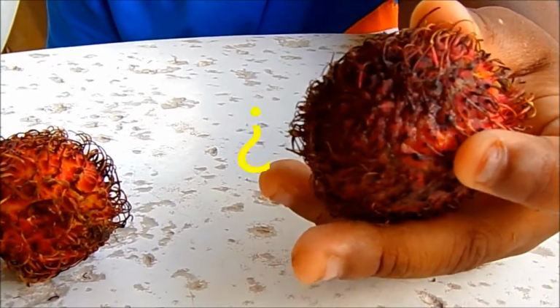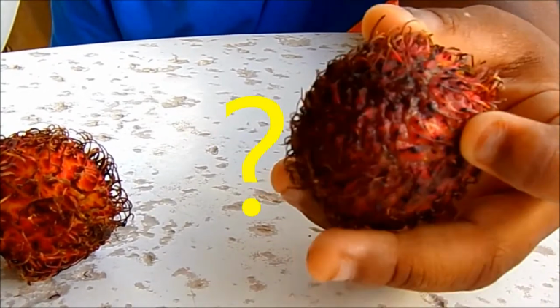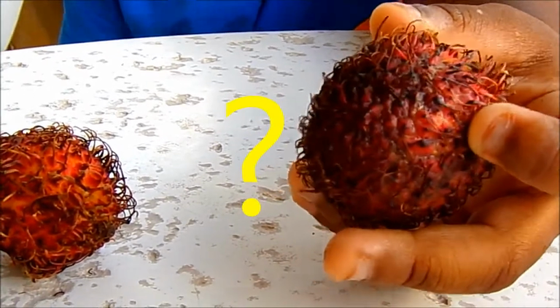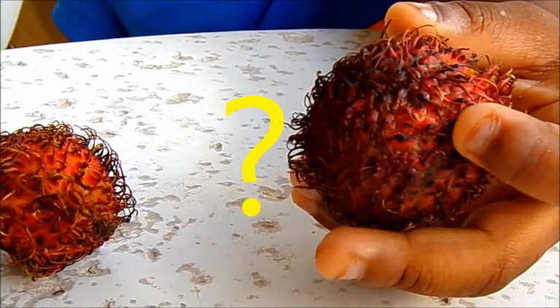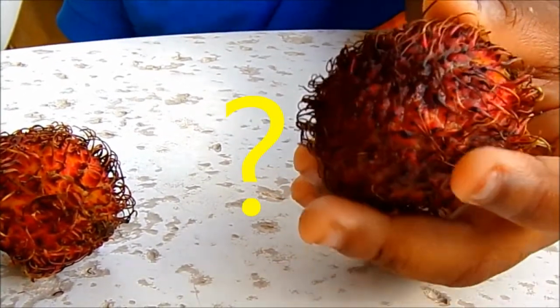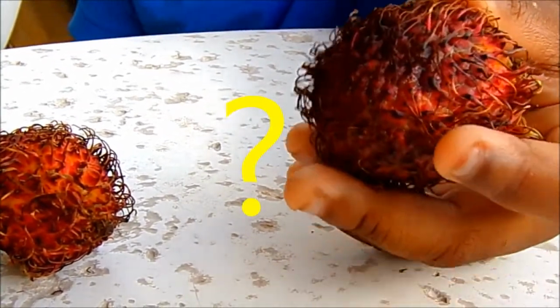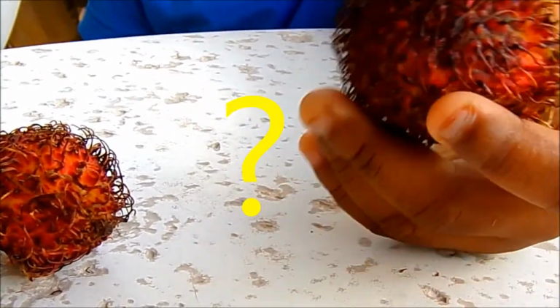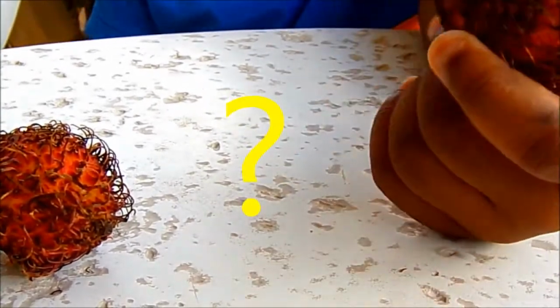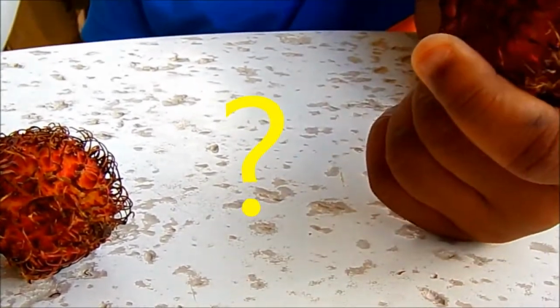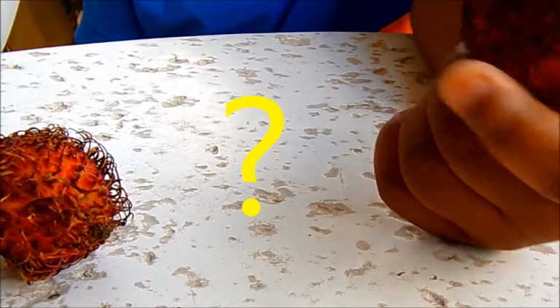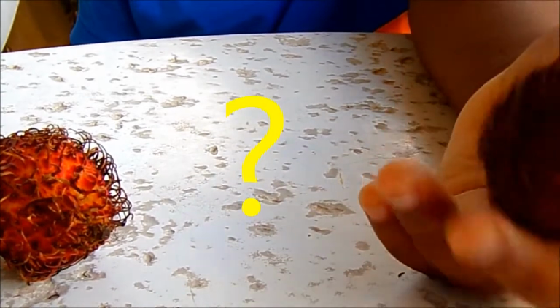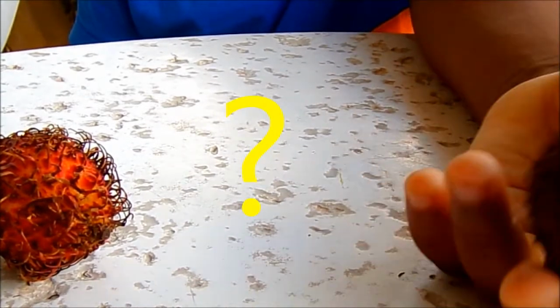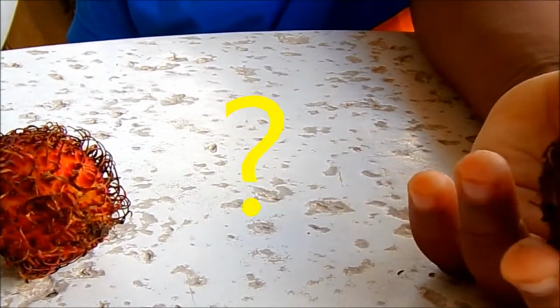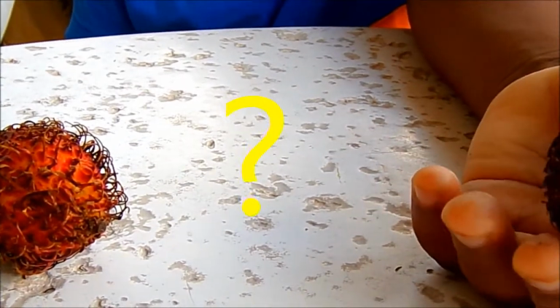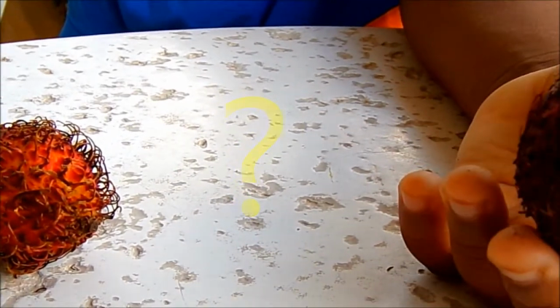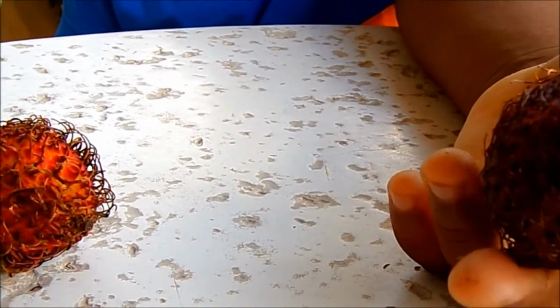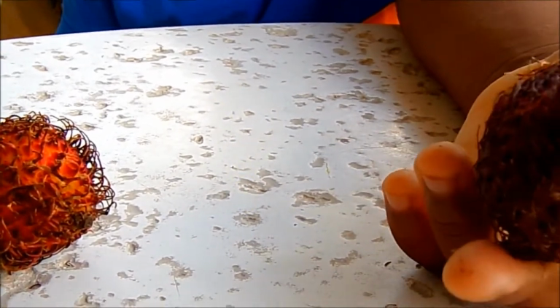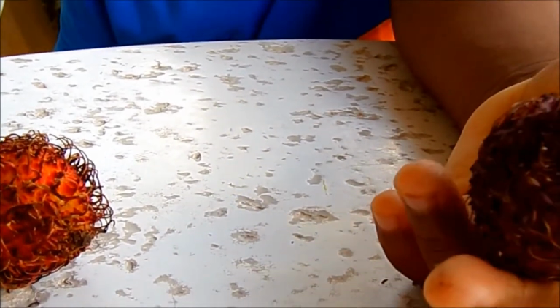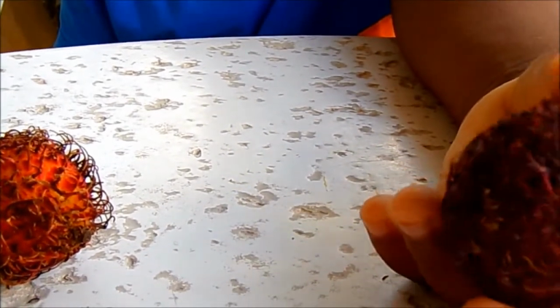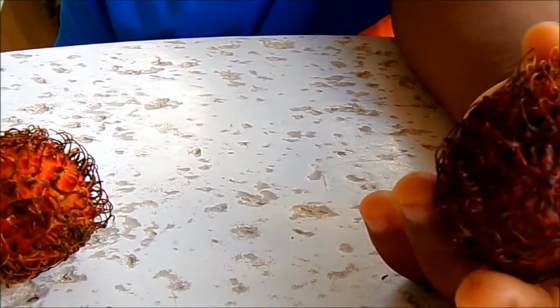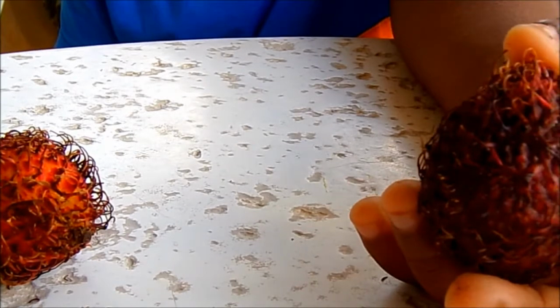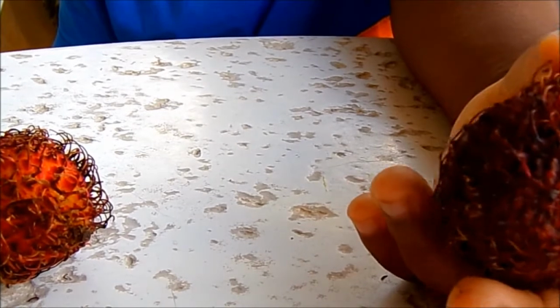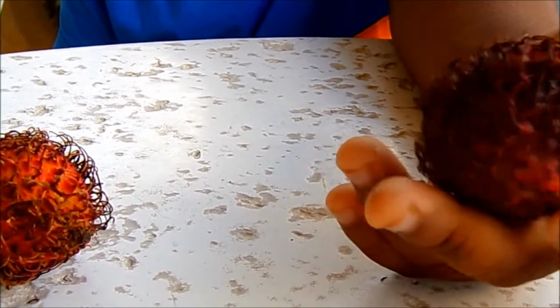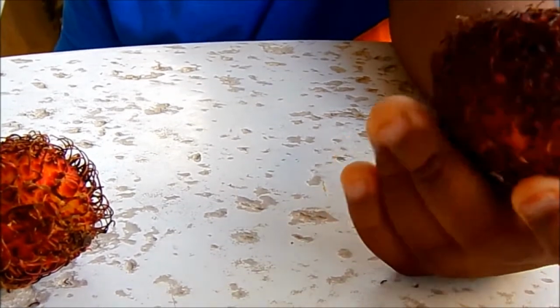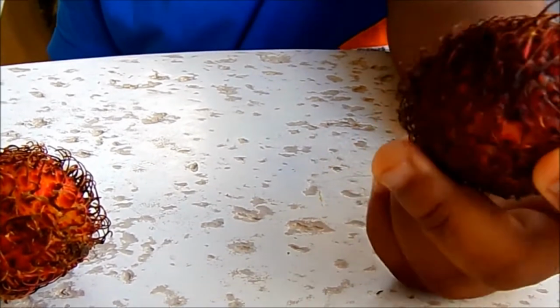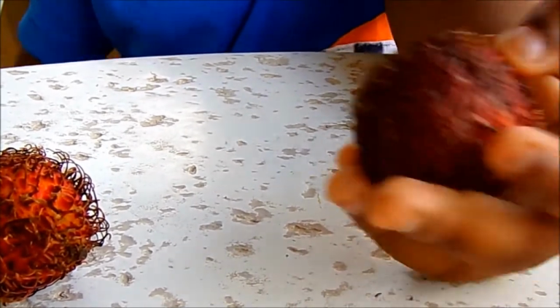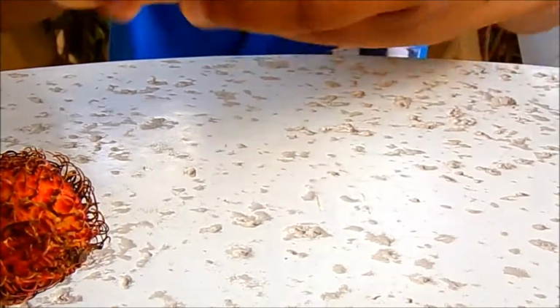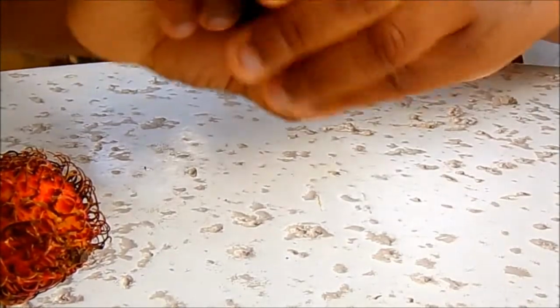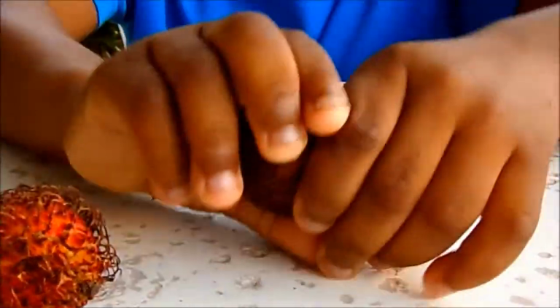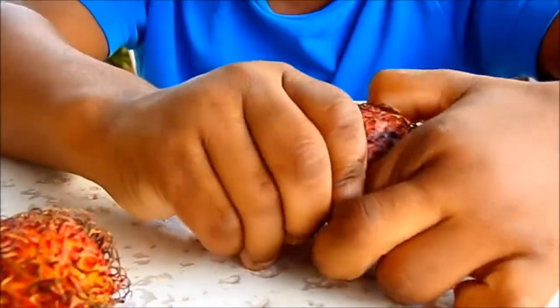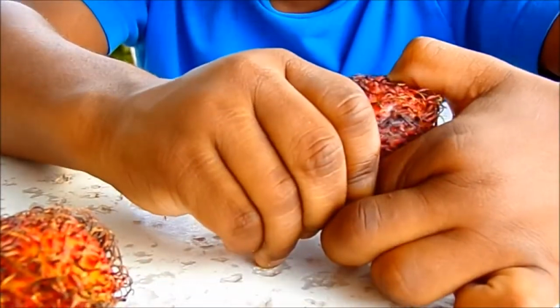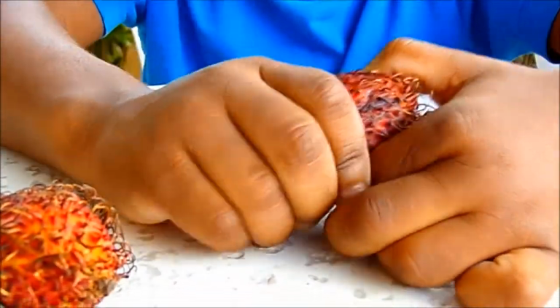We're going to try opening it and see what's inside. I wonder if you can open it with your hands. Can you? I can't!